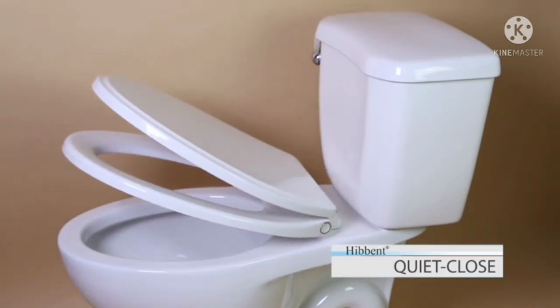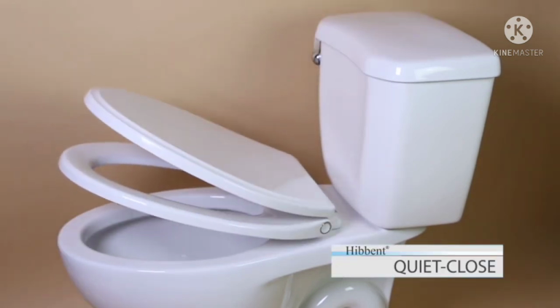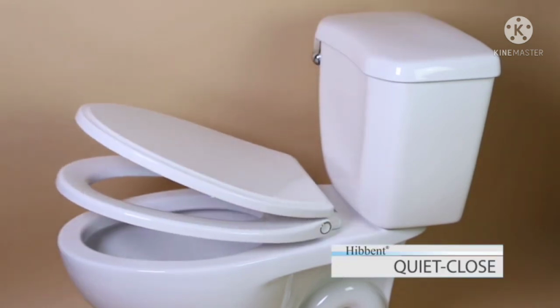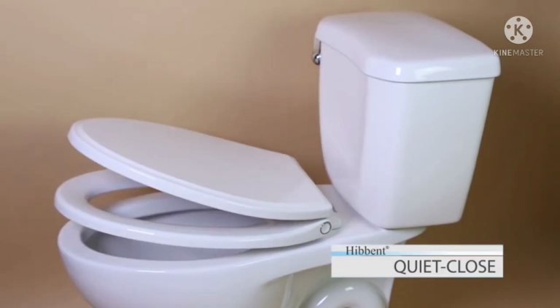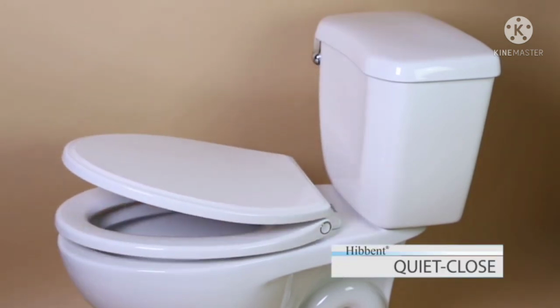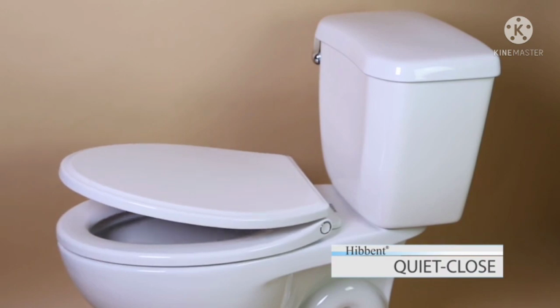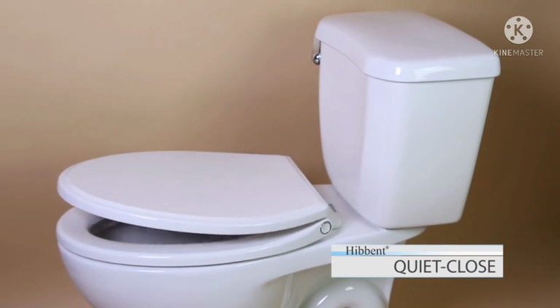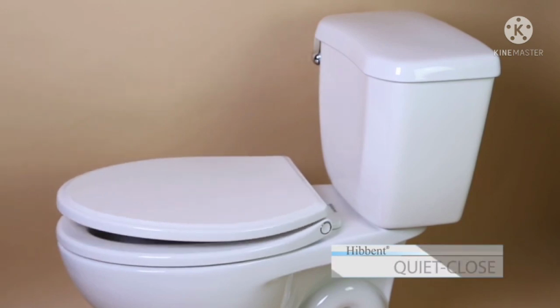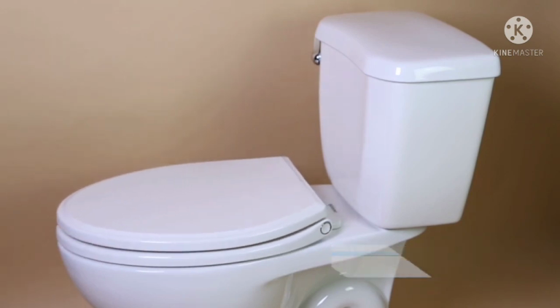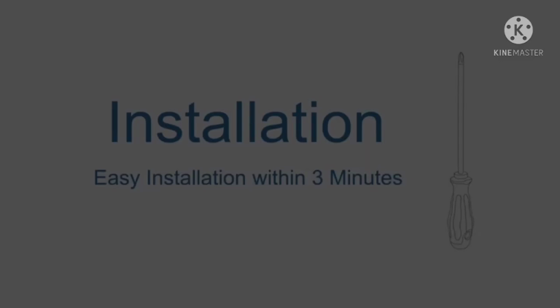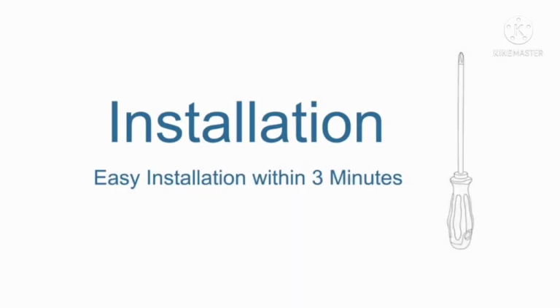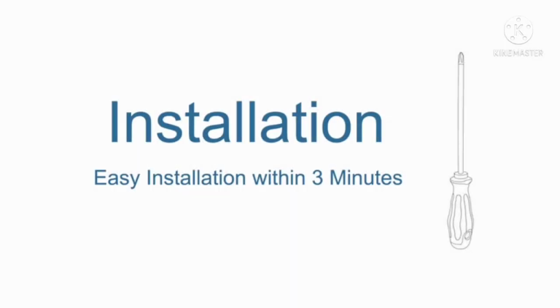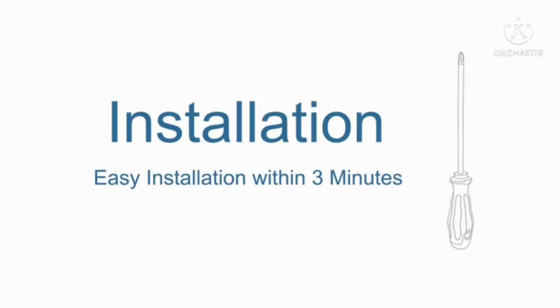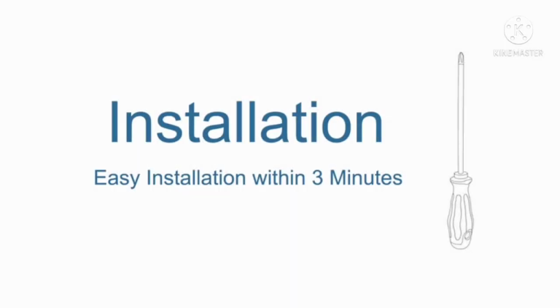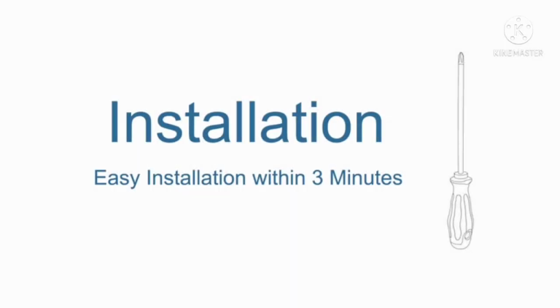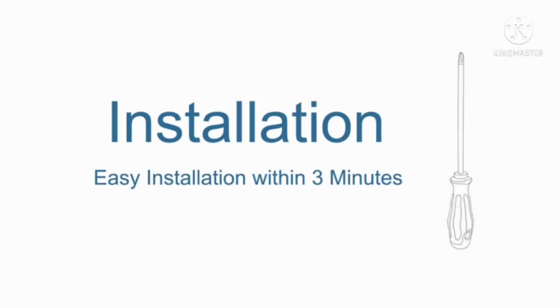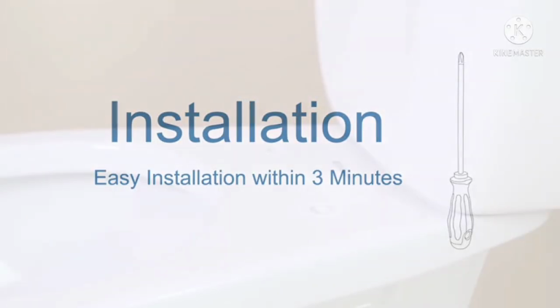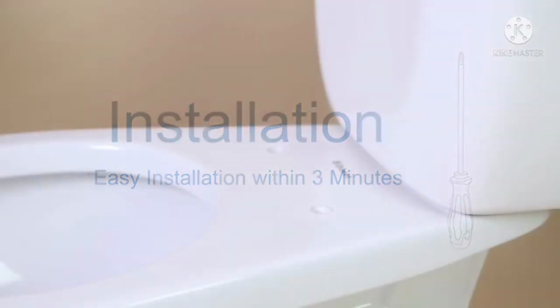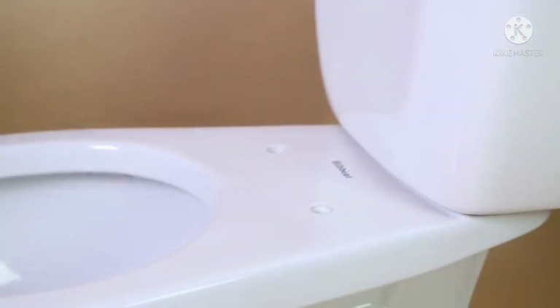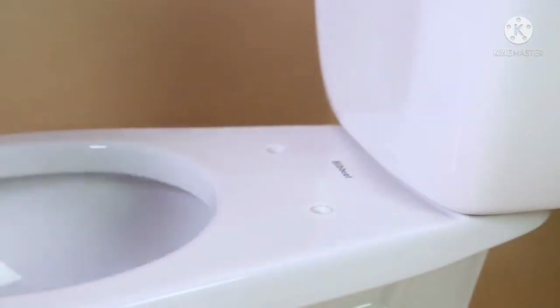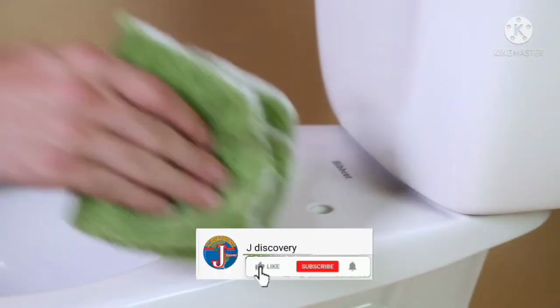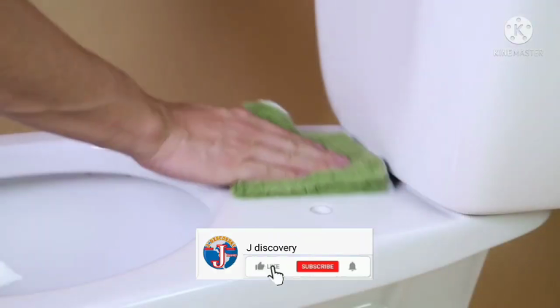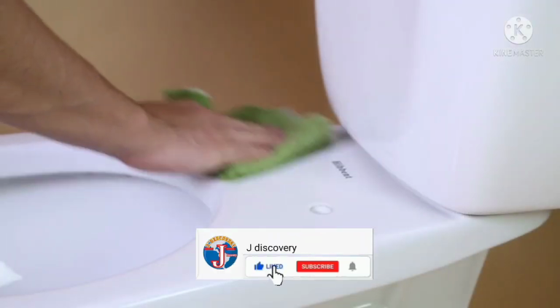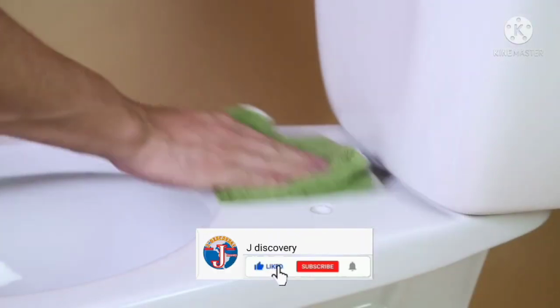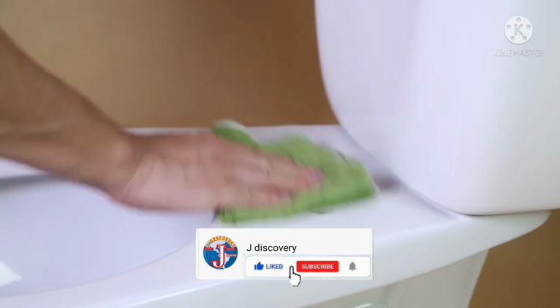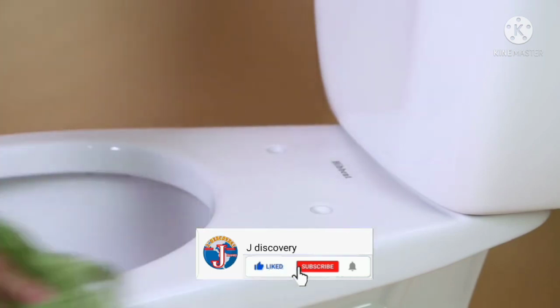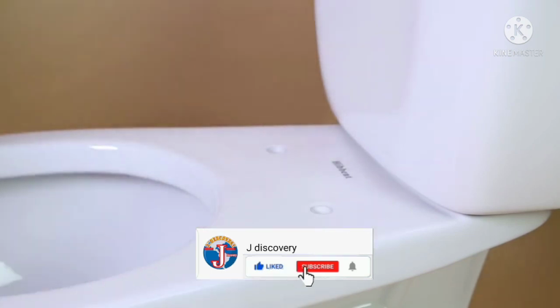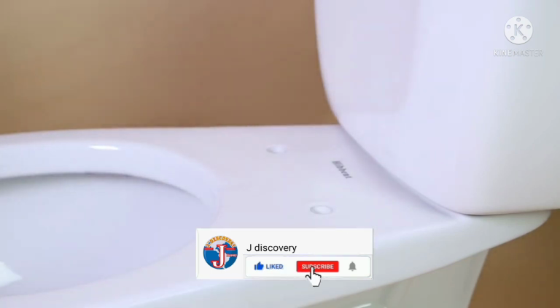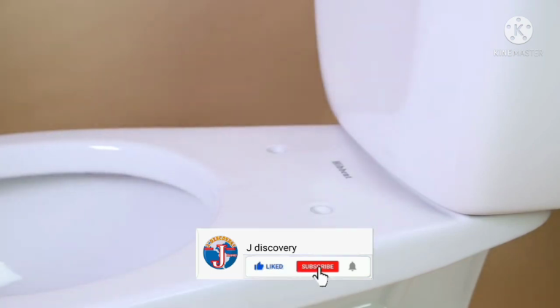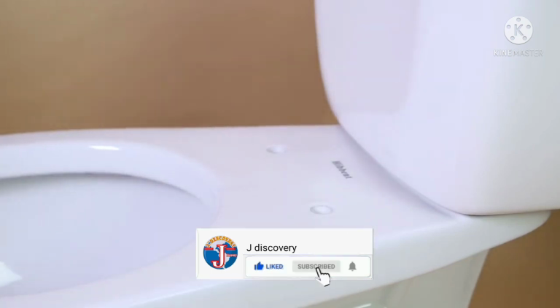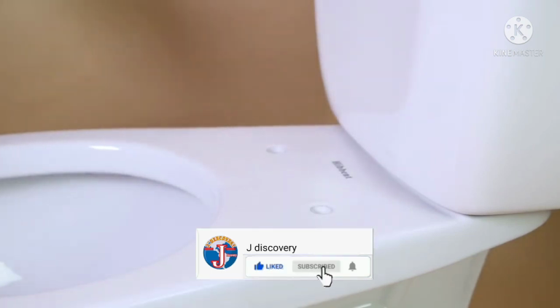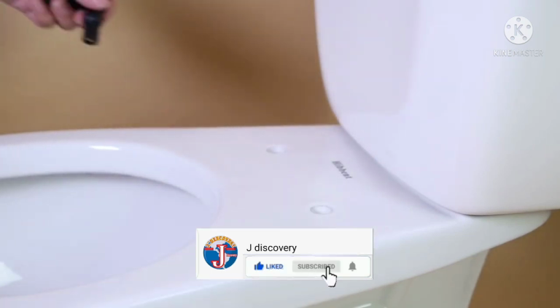It is a quite closed toilet seat. This toilet seat is easily installed on the toilet bowl. It comes complete with all the necessary parts.